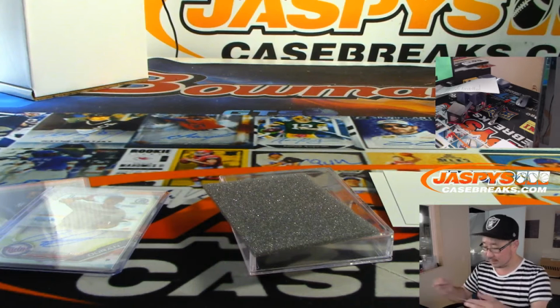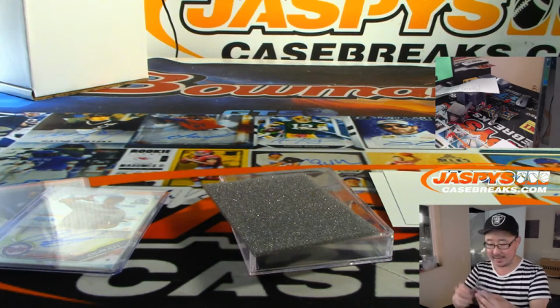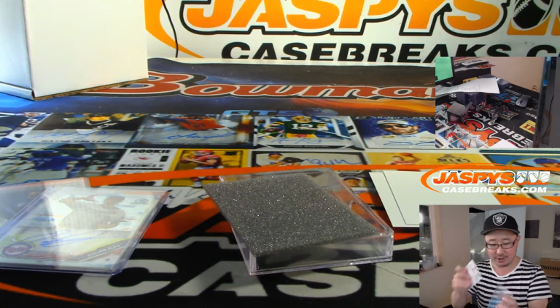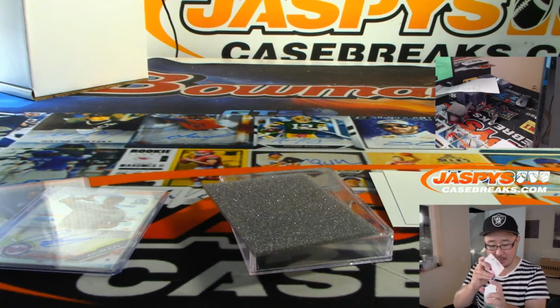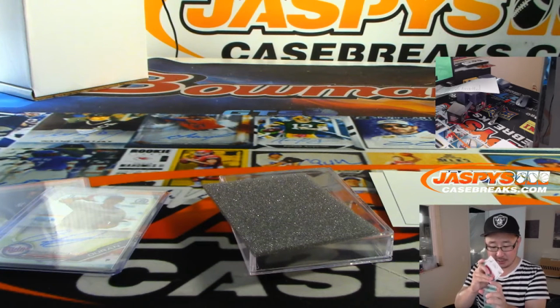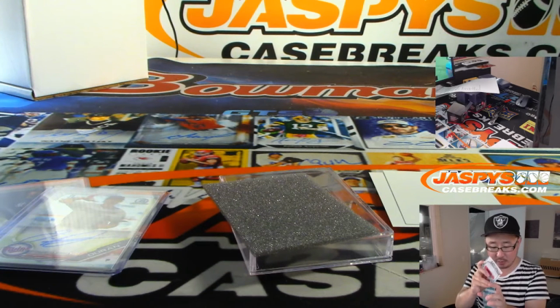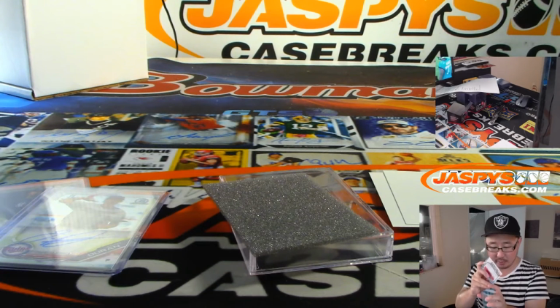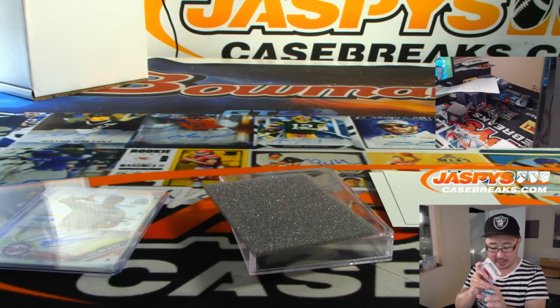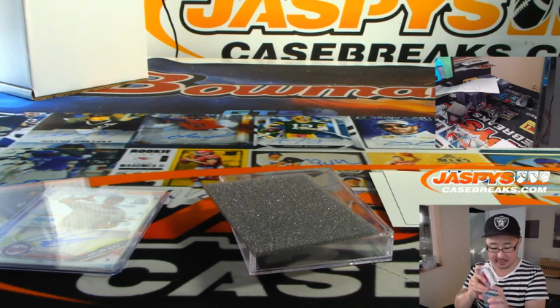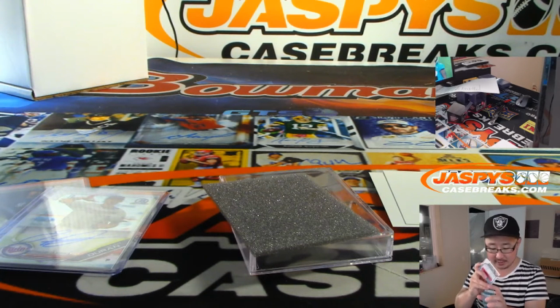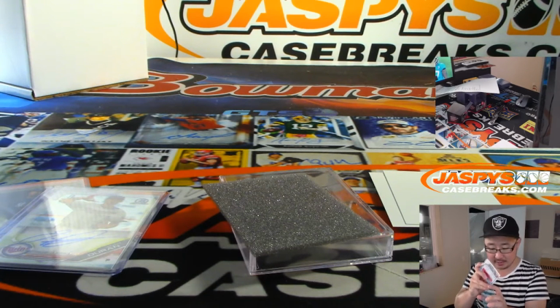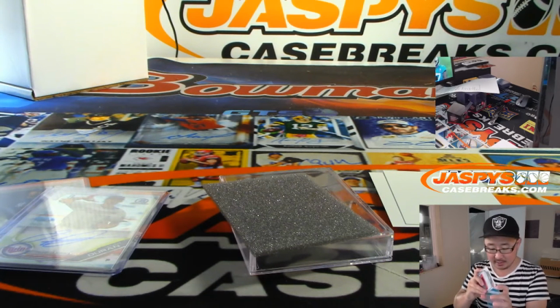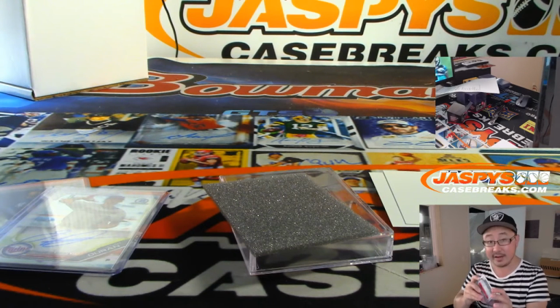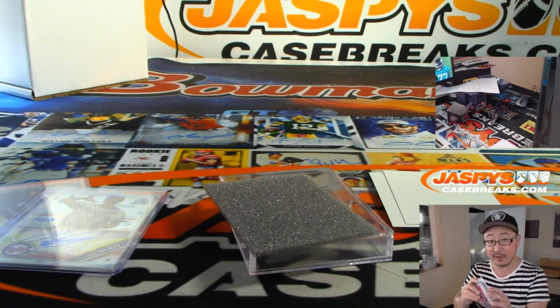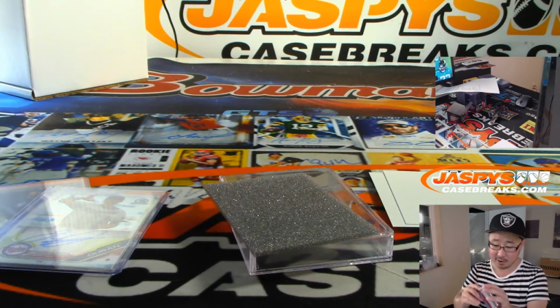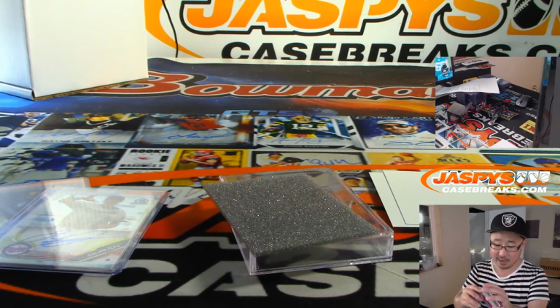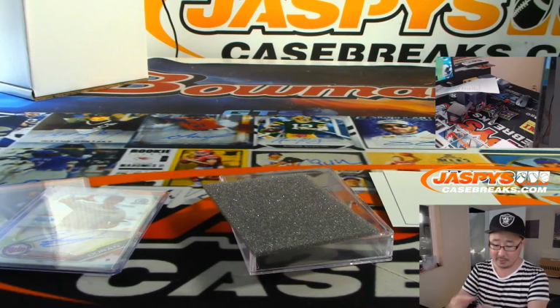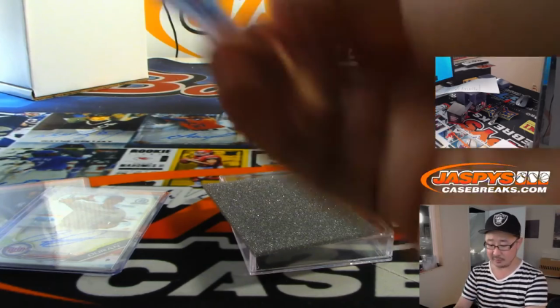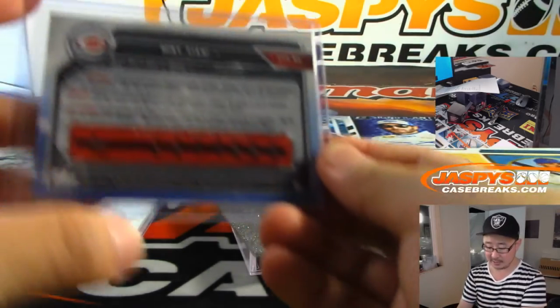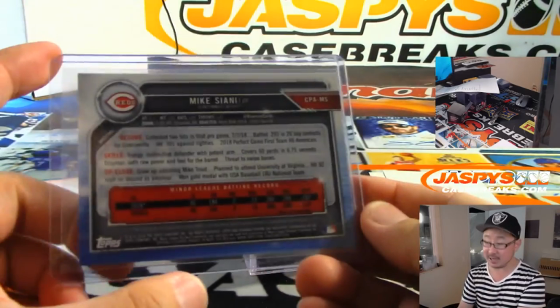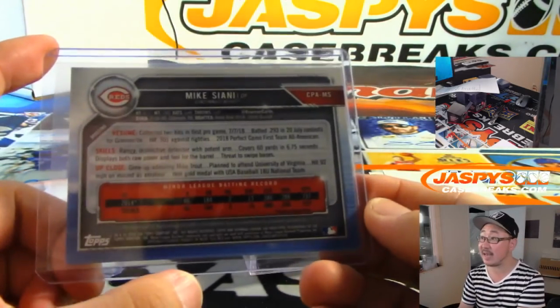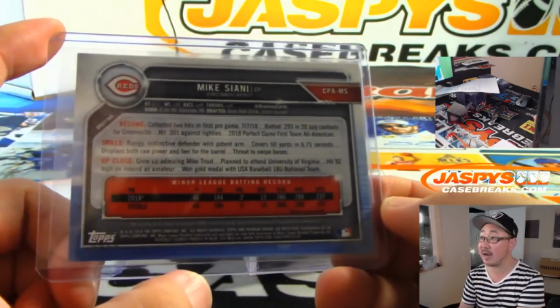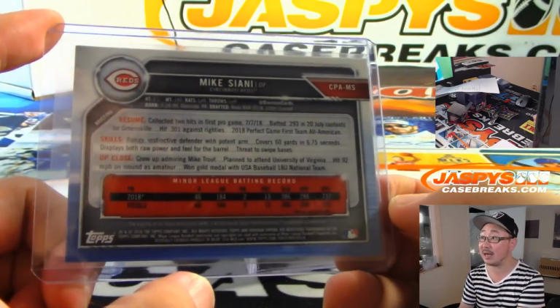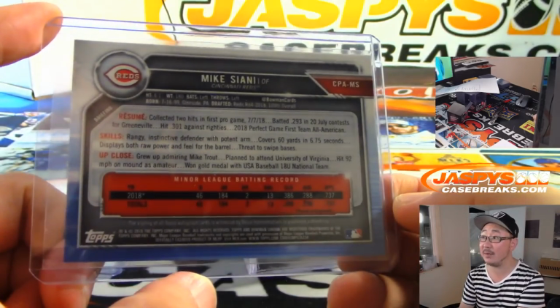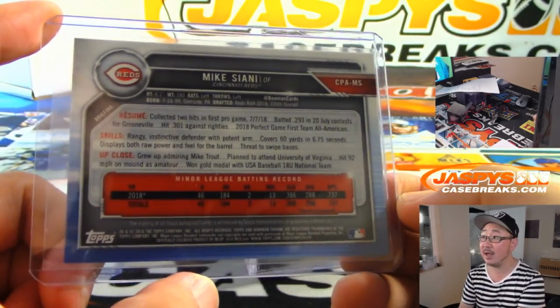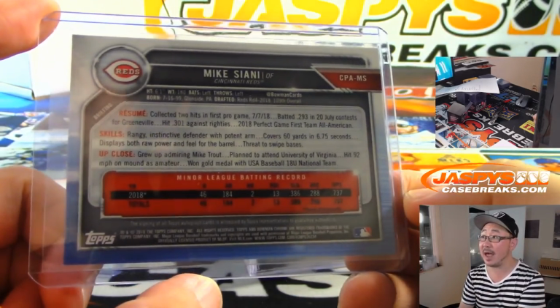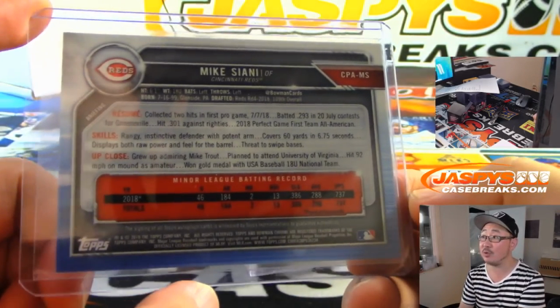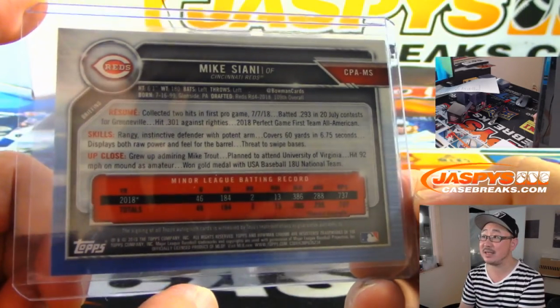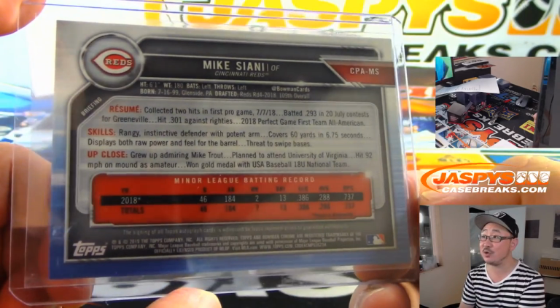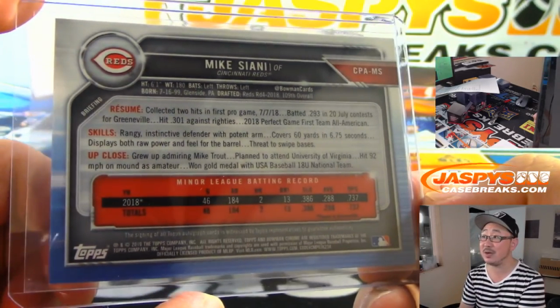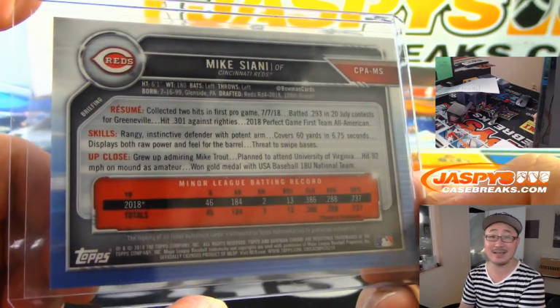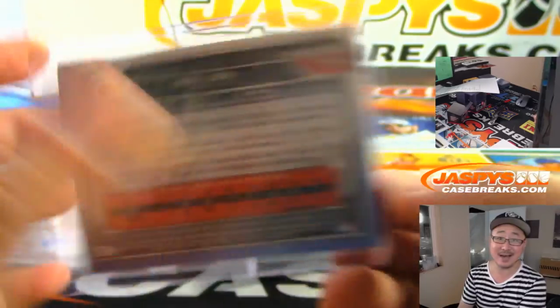Nice HTA box for the Boombox. Thanks very much, Mark, for grabbing that personal box on JaspysCaseBreaks.com. And we will see you next time.